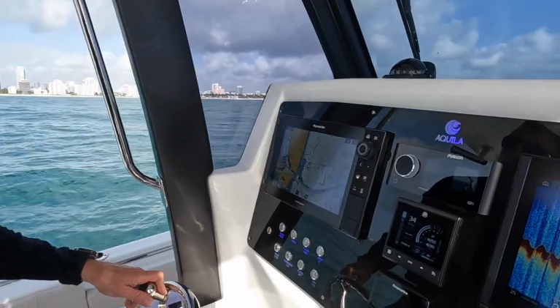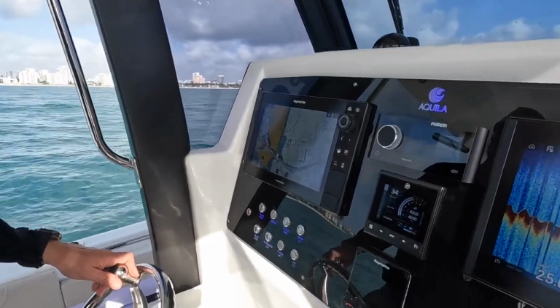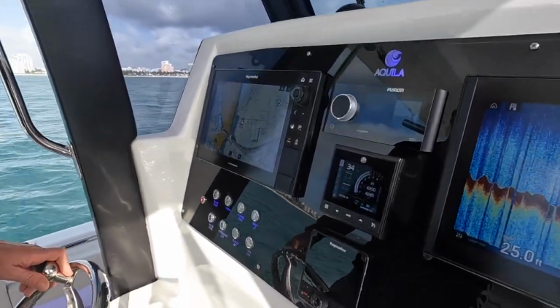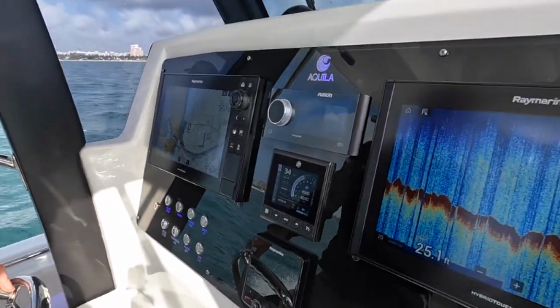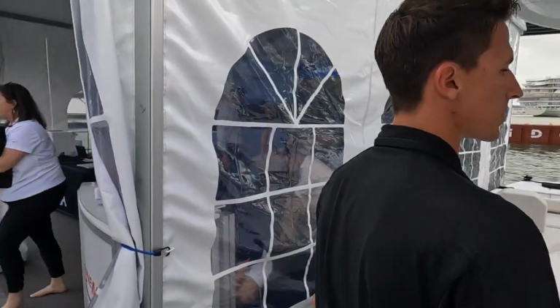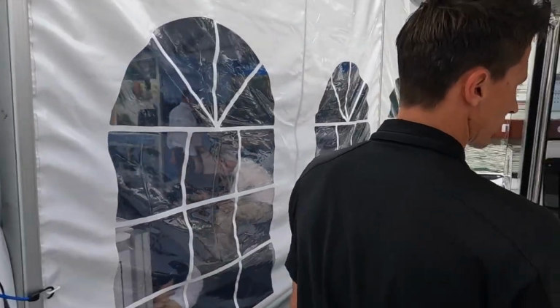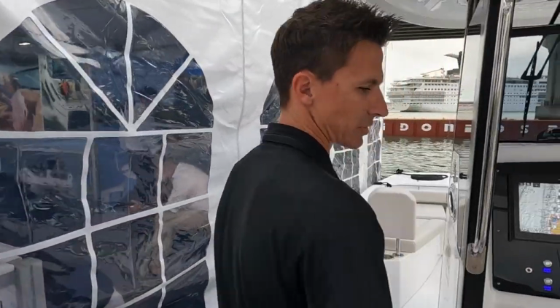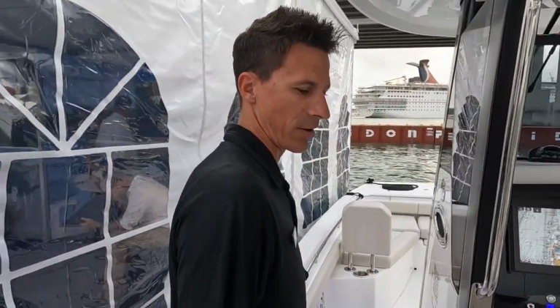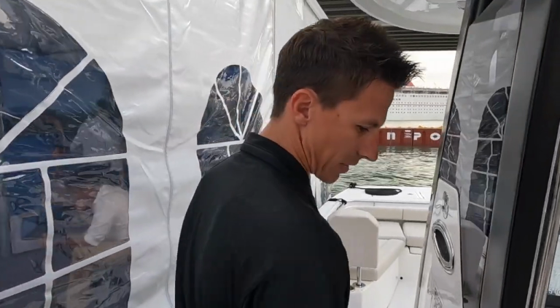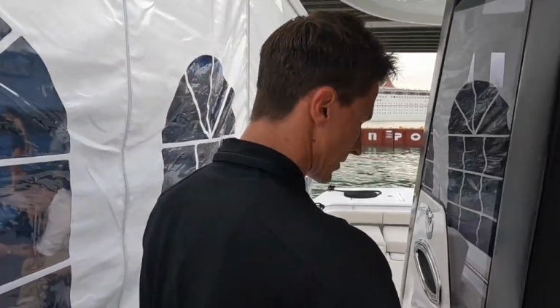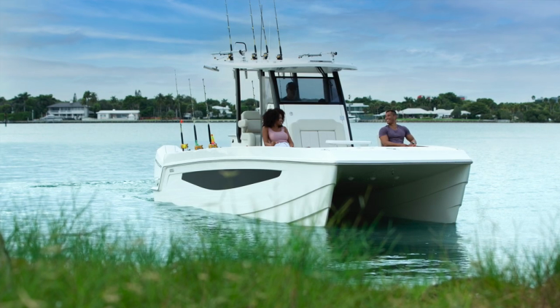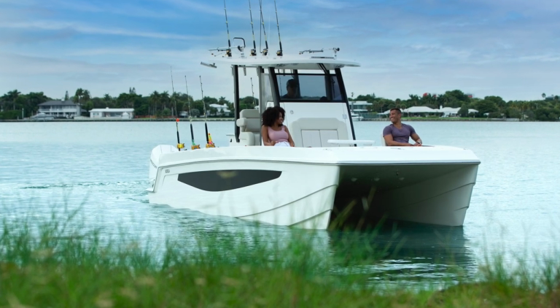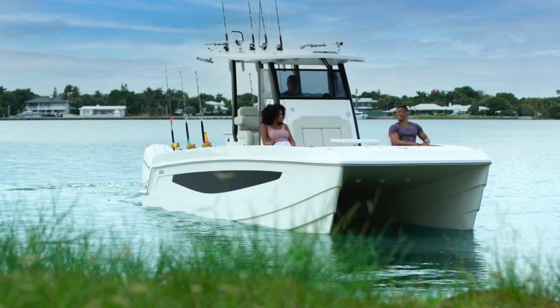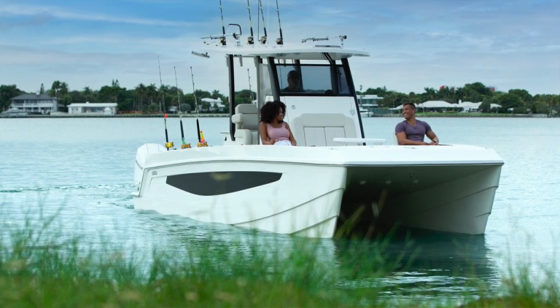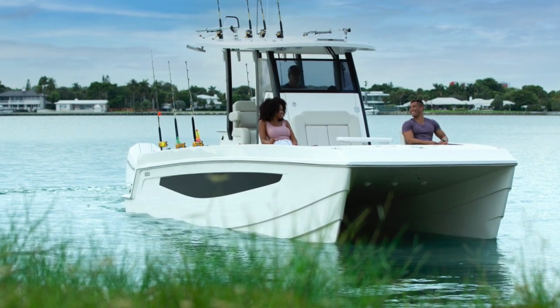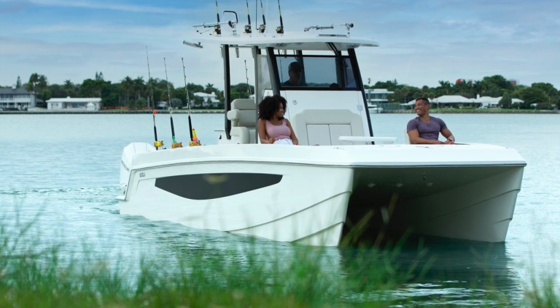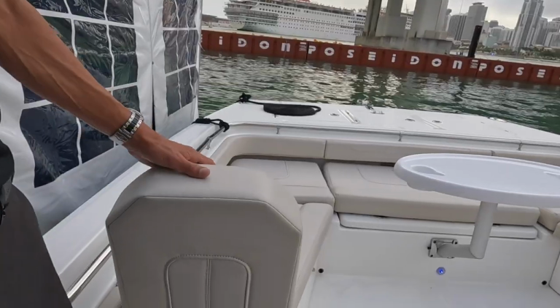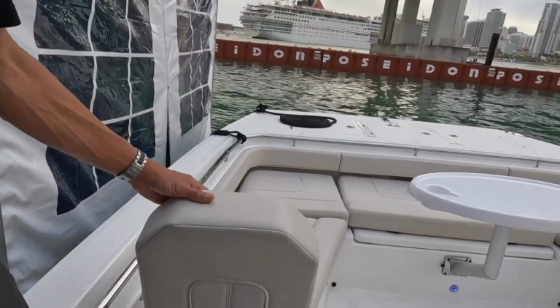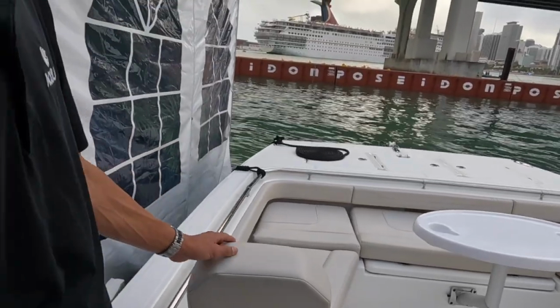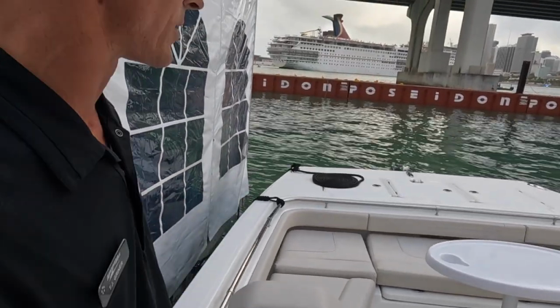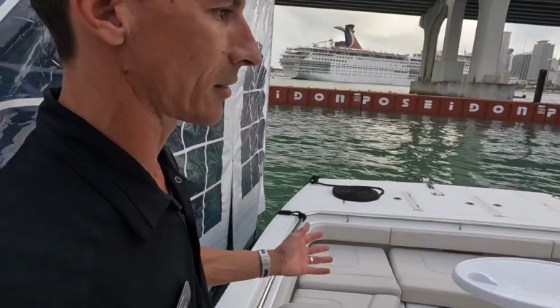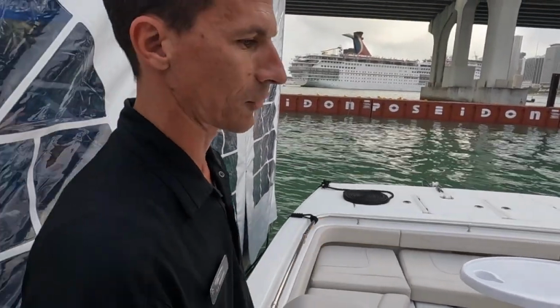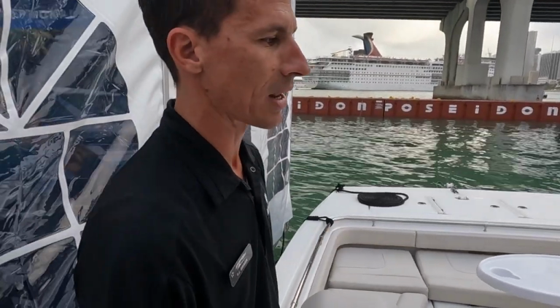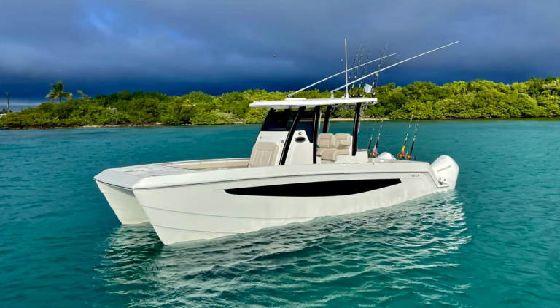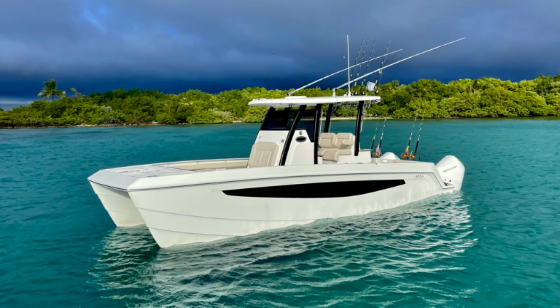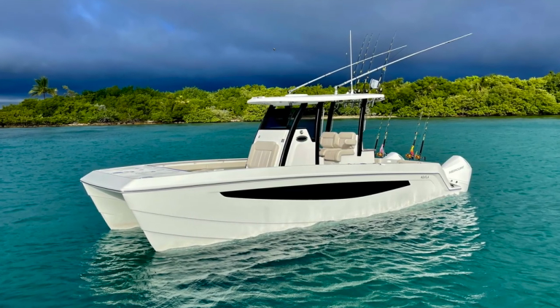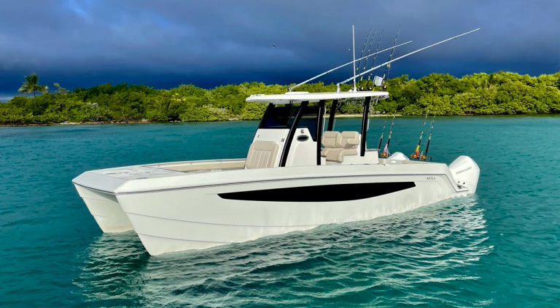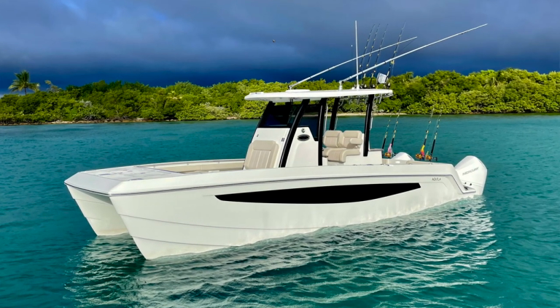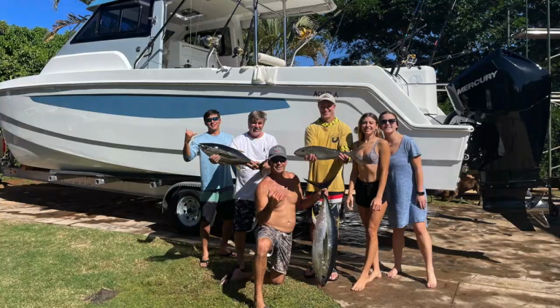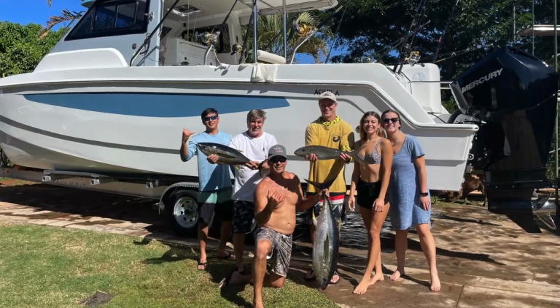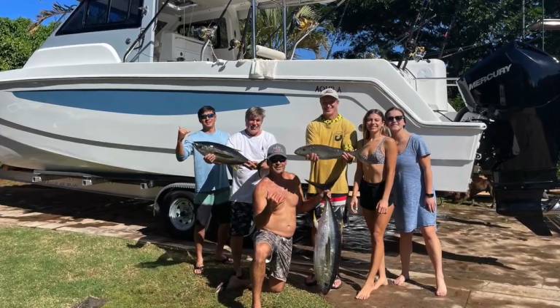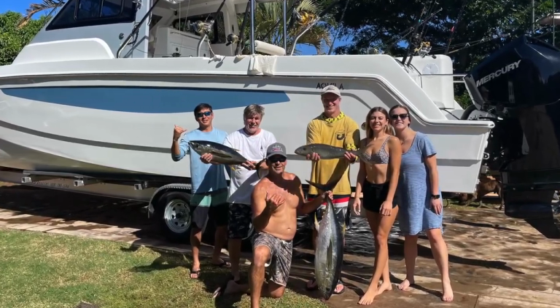I love the stereo system on the boat. It's got eight speakers, Fusion stereo — sounds amazing. Up on the bow area, my wife loves the backrest on the seats here. Great just for cruising out. We have a lot of sandbarring; we'll probably do more sandbarring and restaurants than we do fishing.